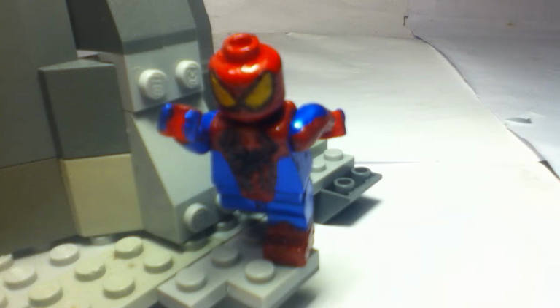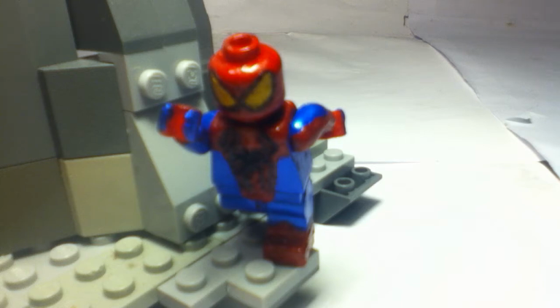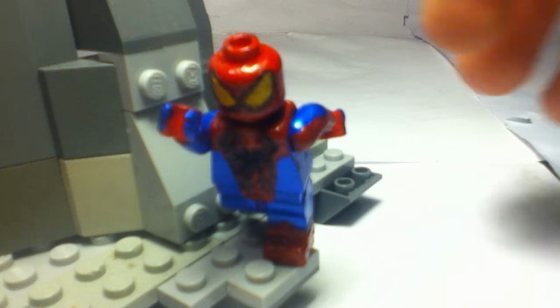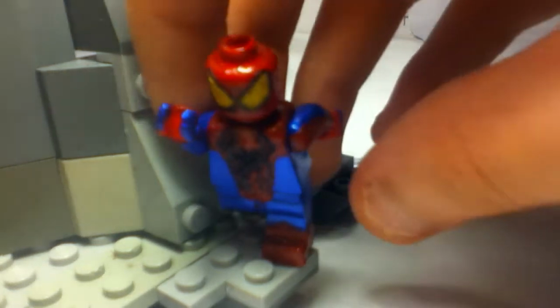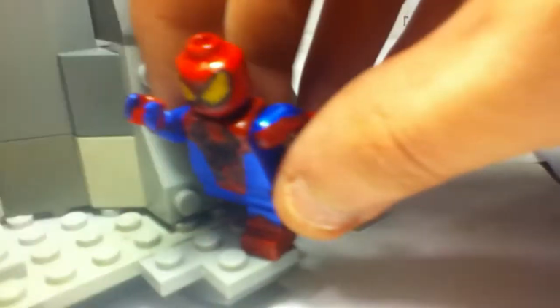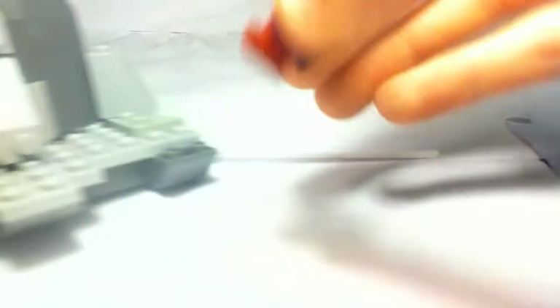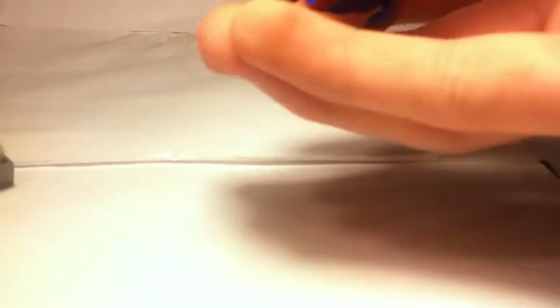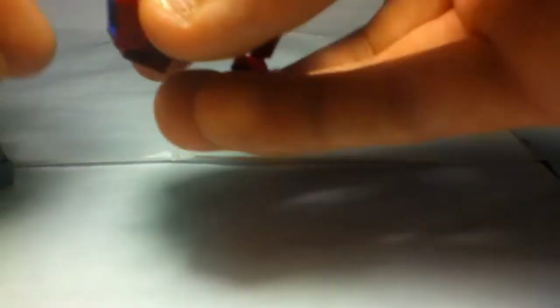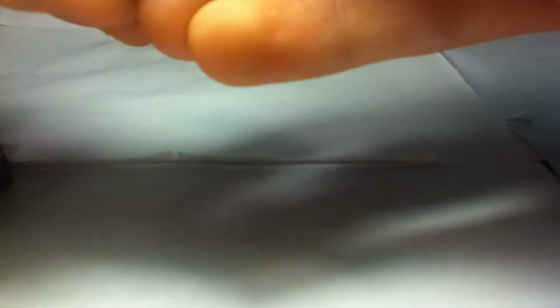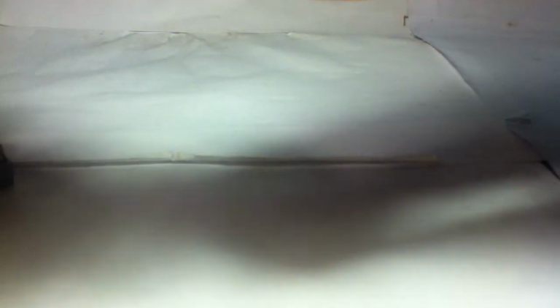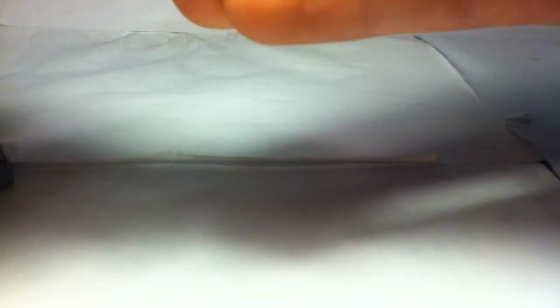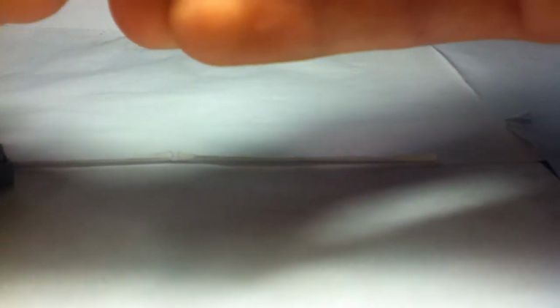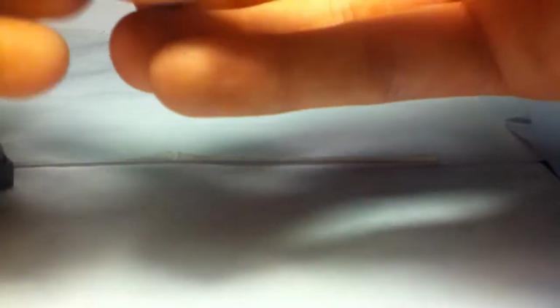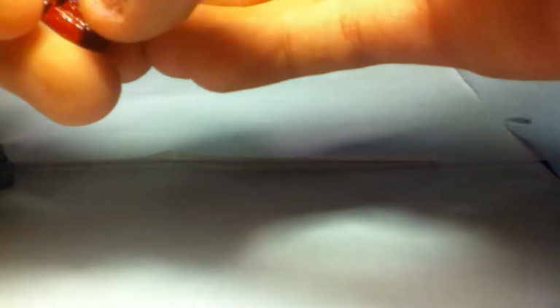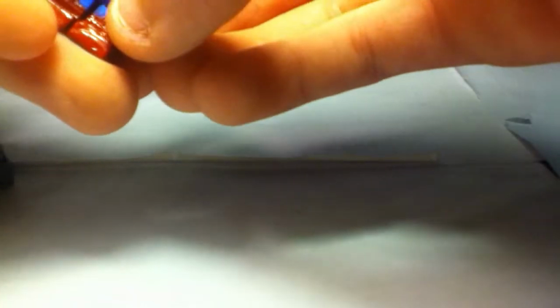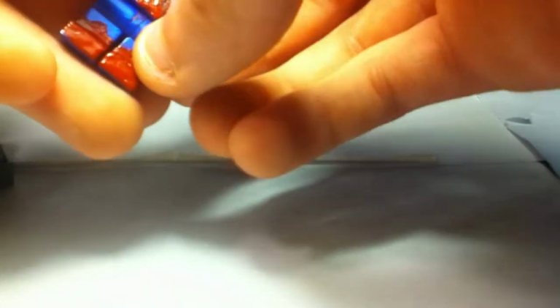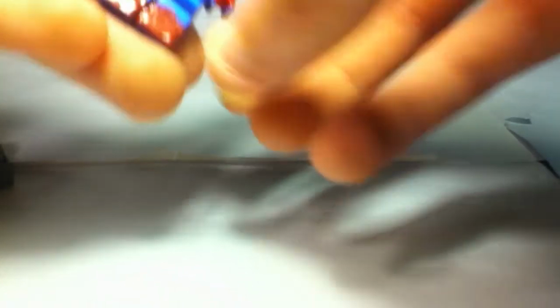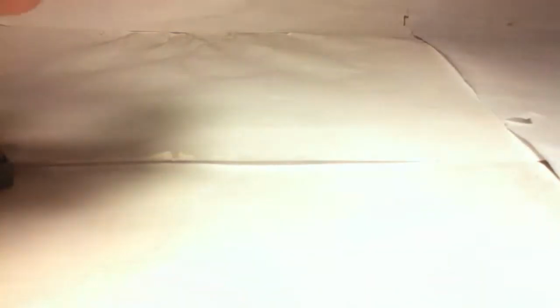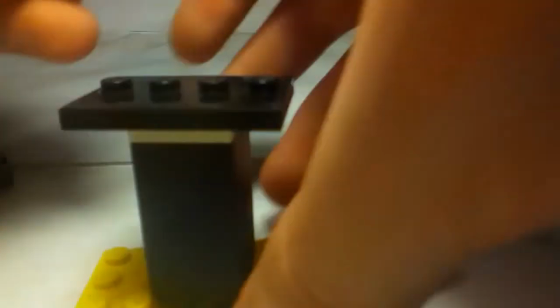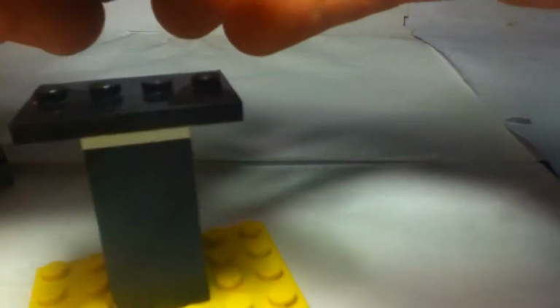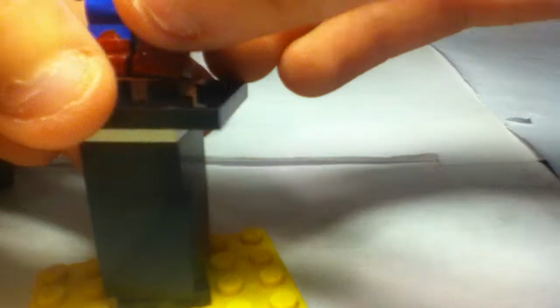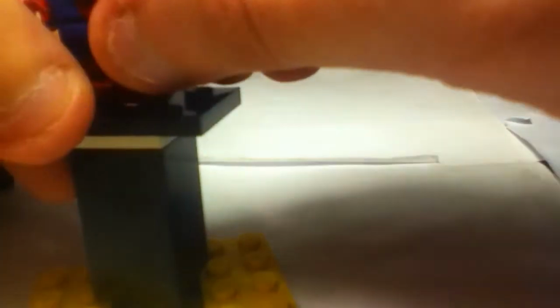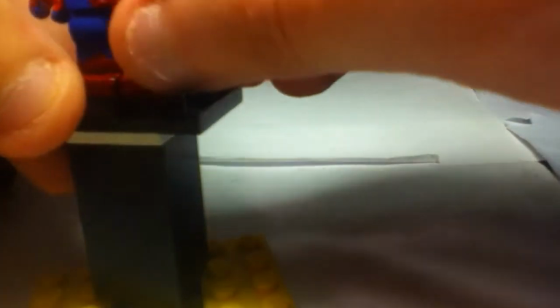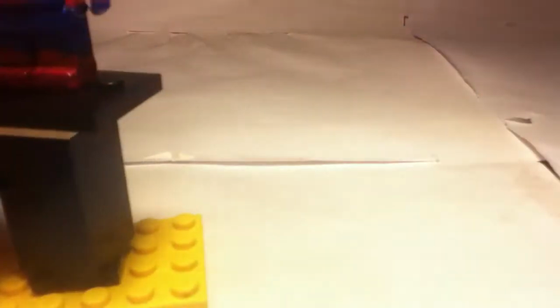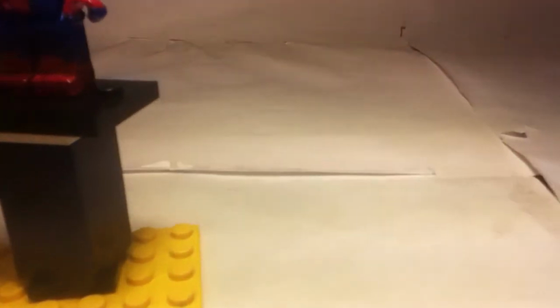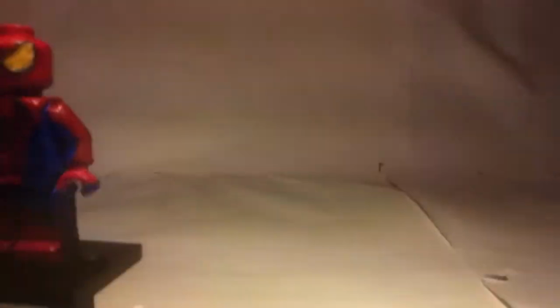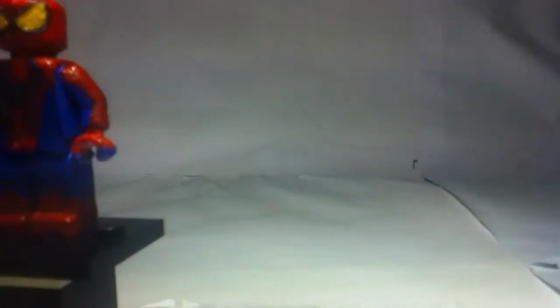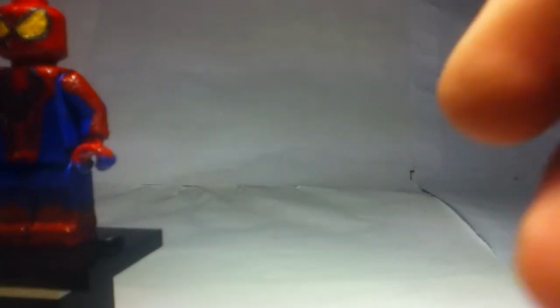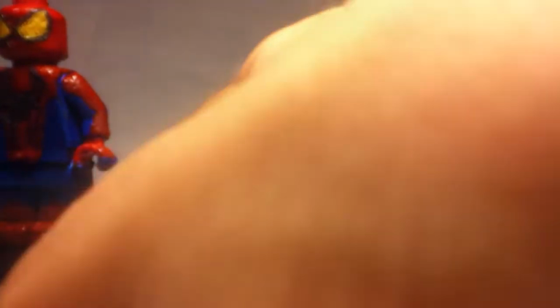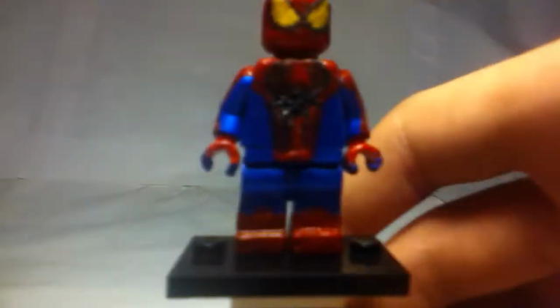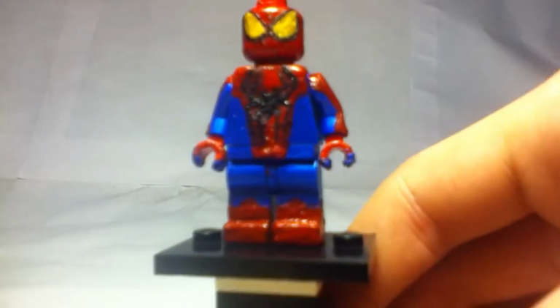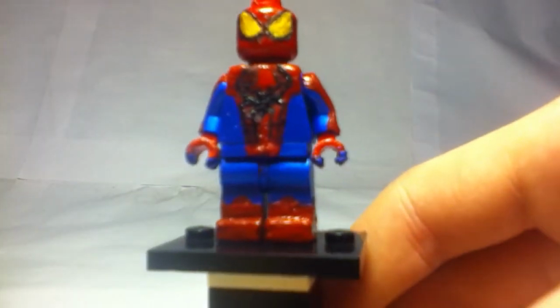Without wasting time, let's get into this minifigure. The lamp is like right up to my face and it's really hard to get this minifigure on a stand. So if we can do that without any problems, that'd be perfect.